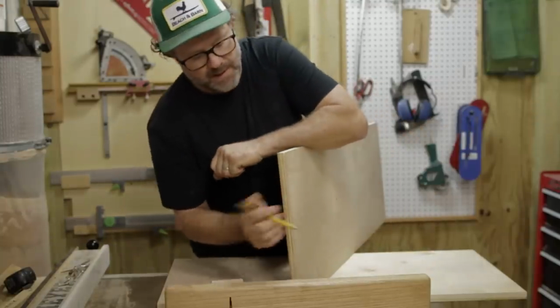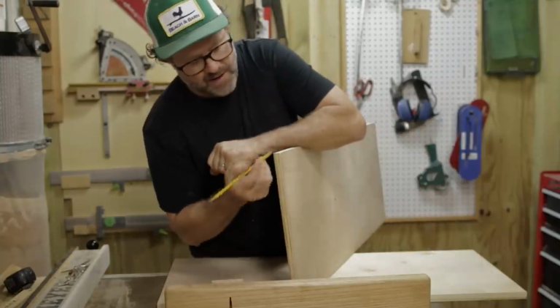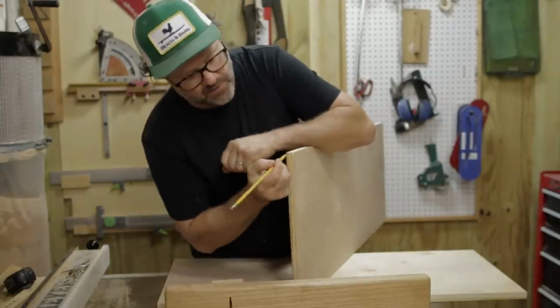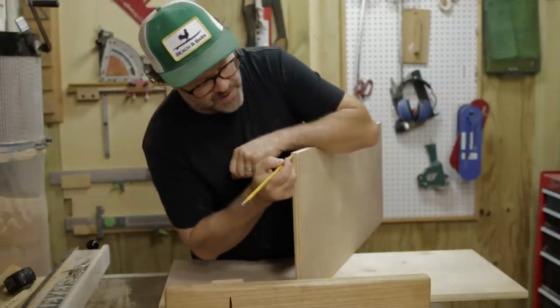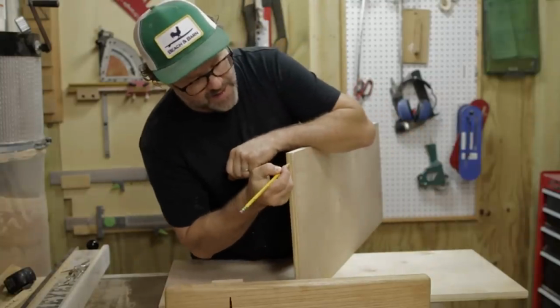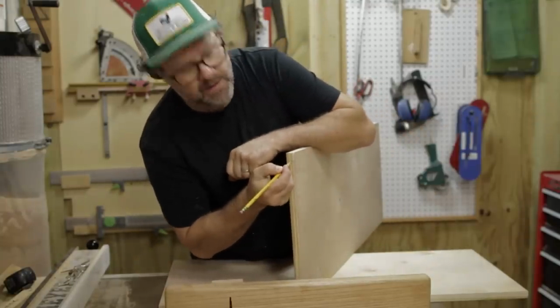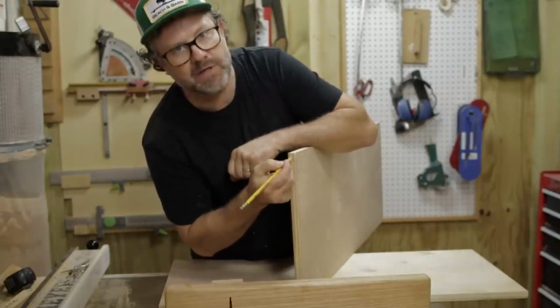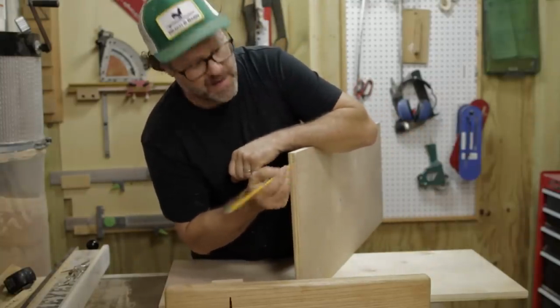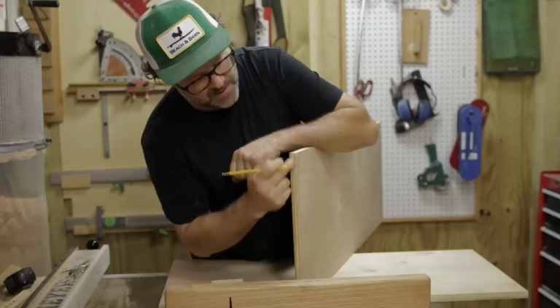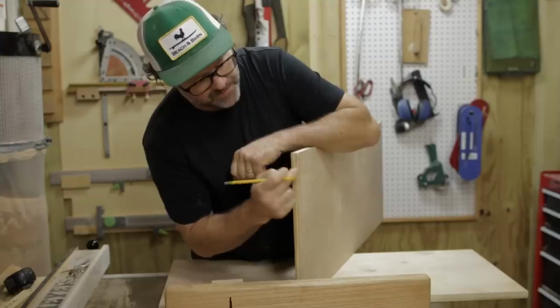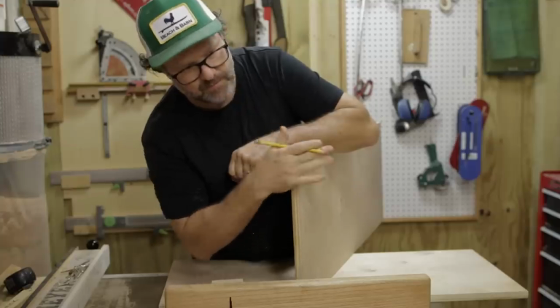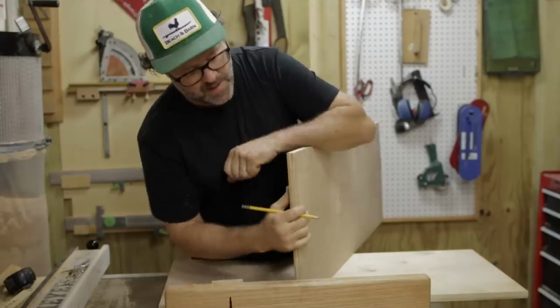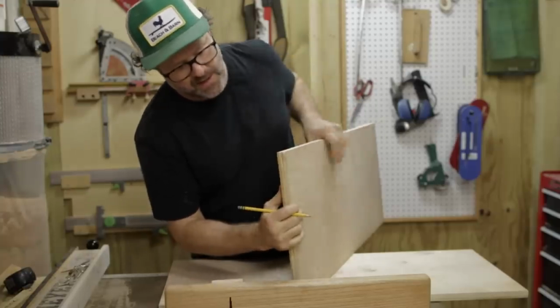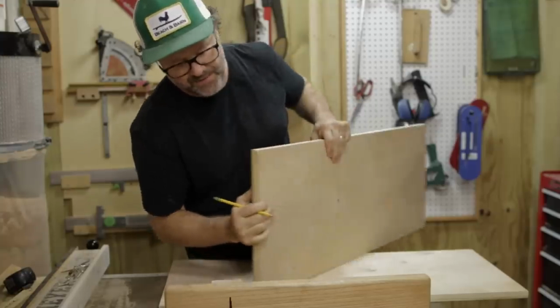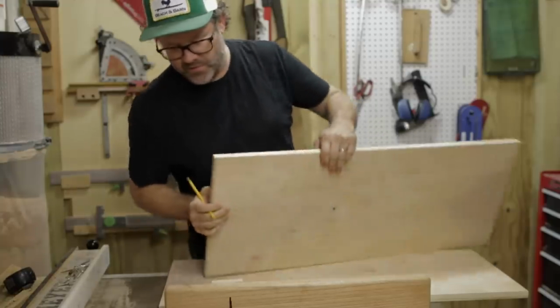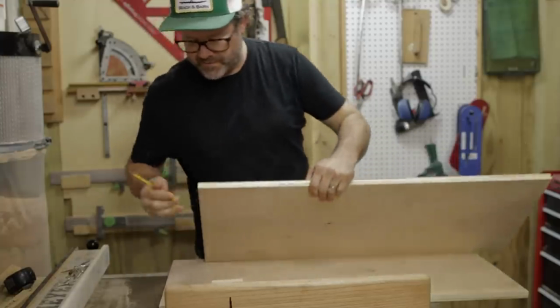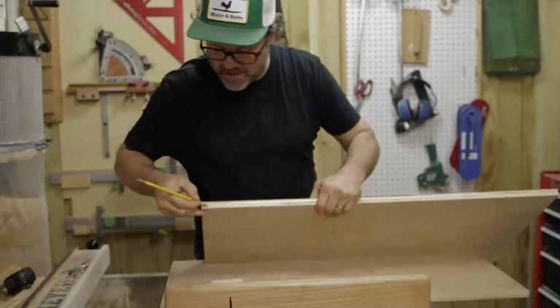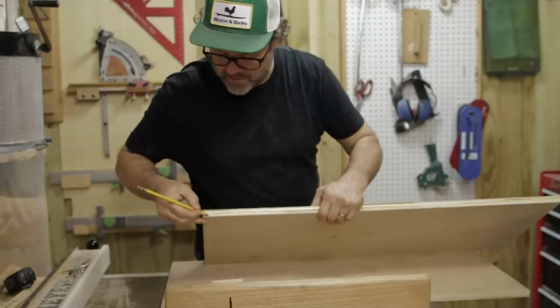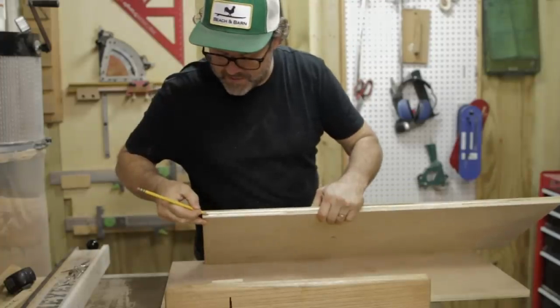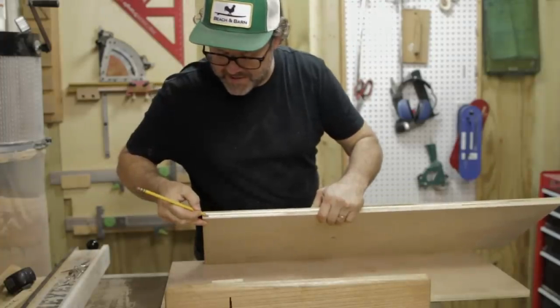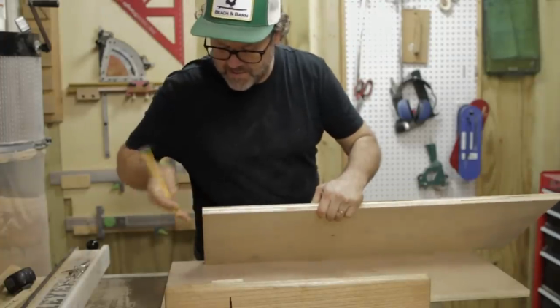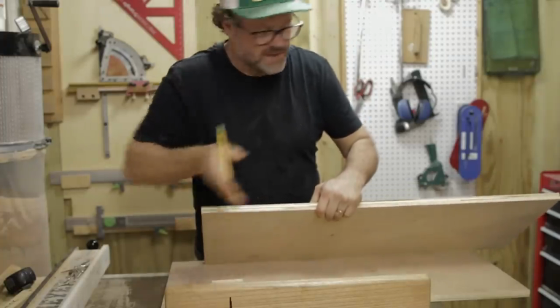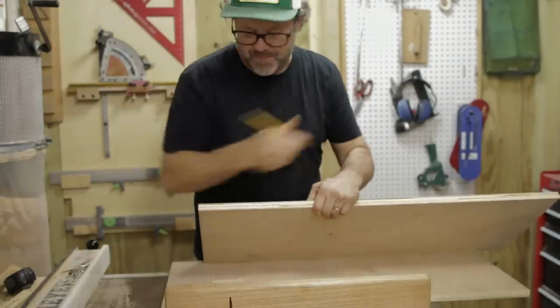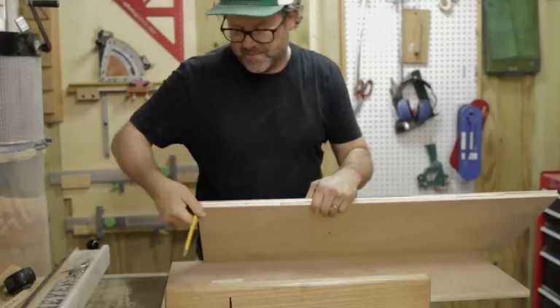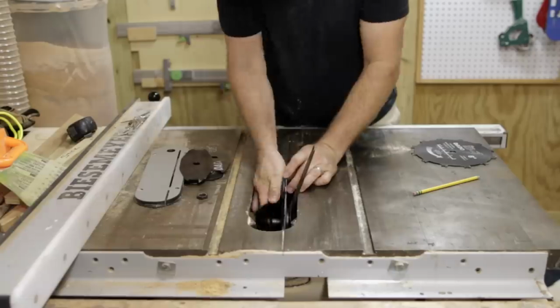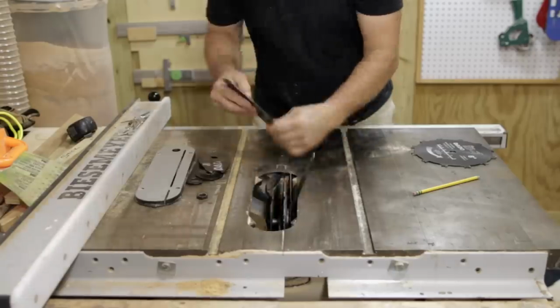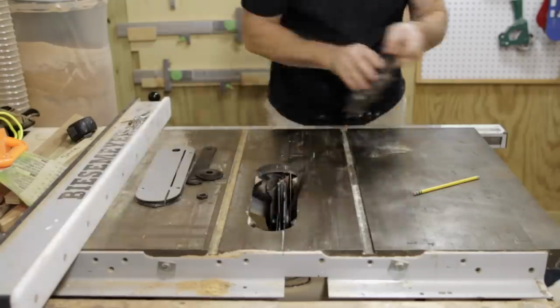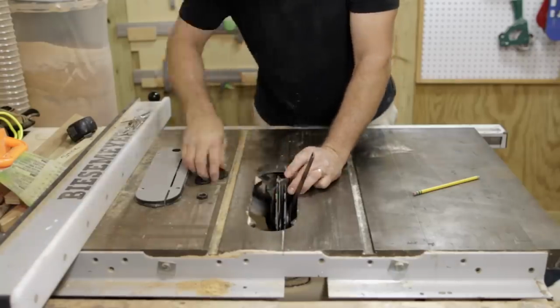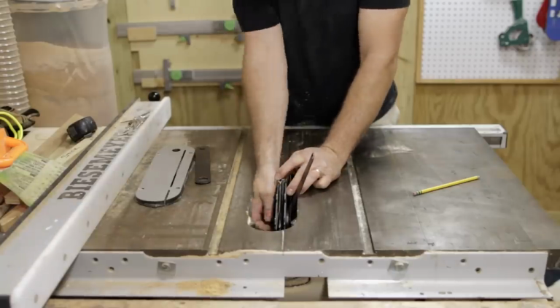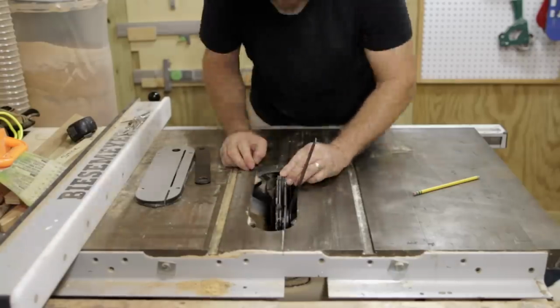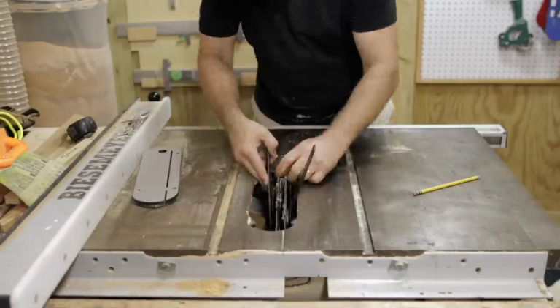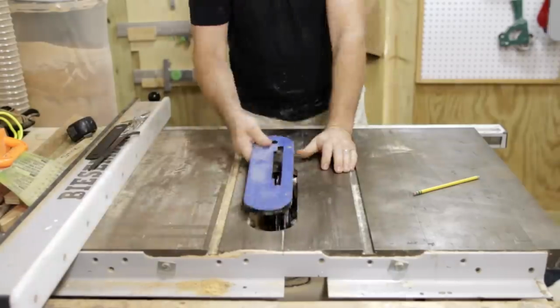Next I've got to cut a groove in the back here to accept the back panel. And I also have to groove out the sides to accept the top and bottom to sit in. I'll do that with the dado blade.